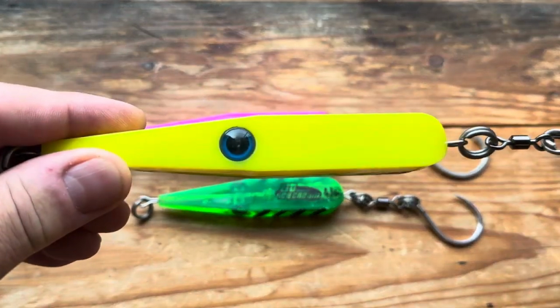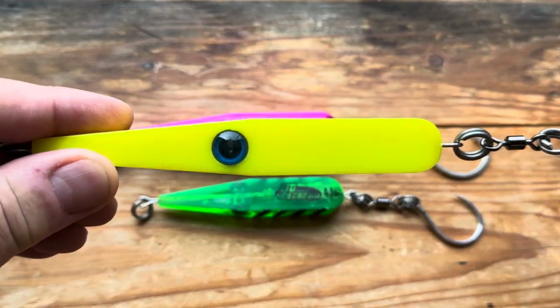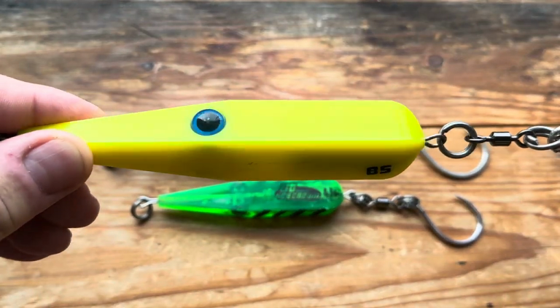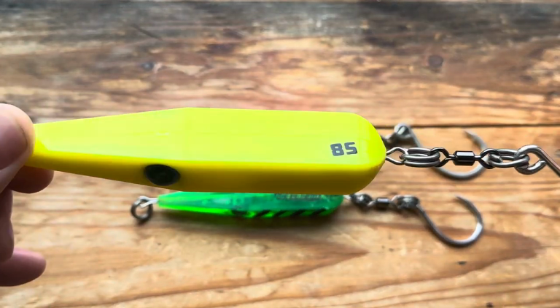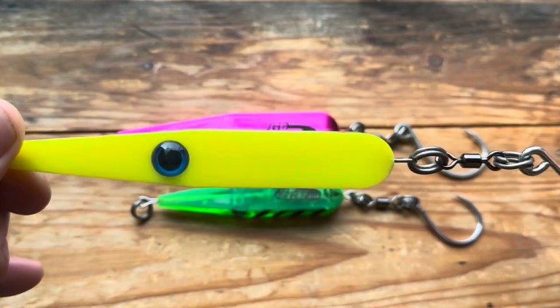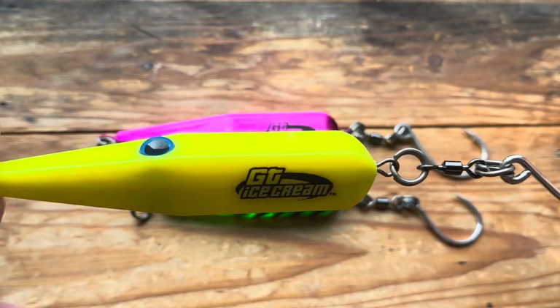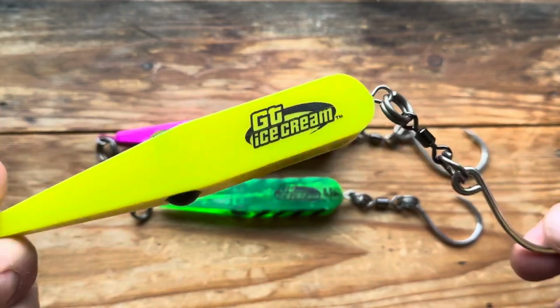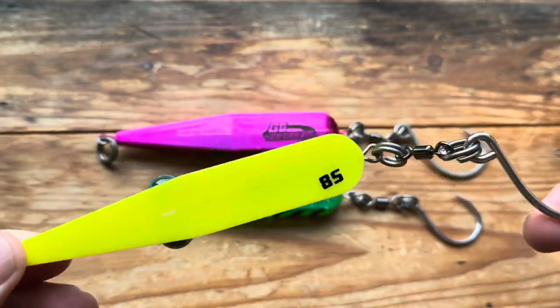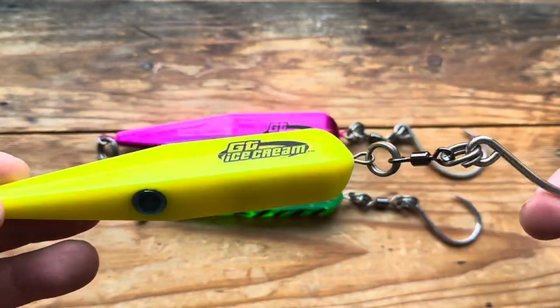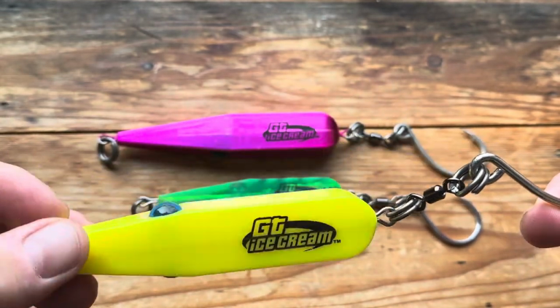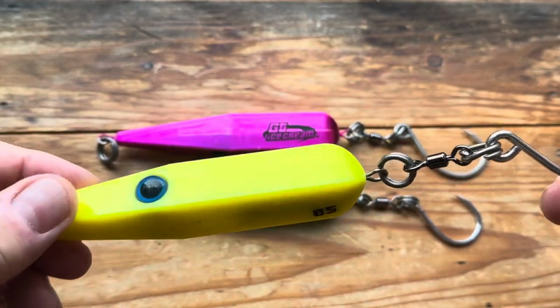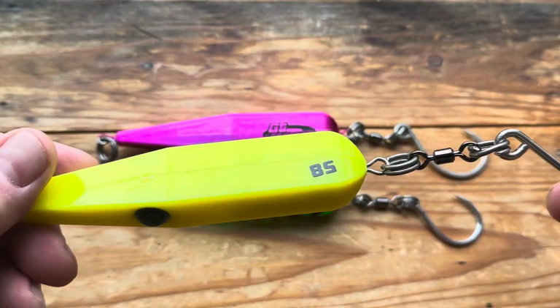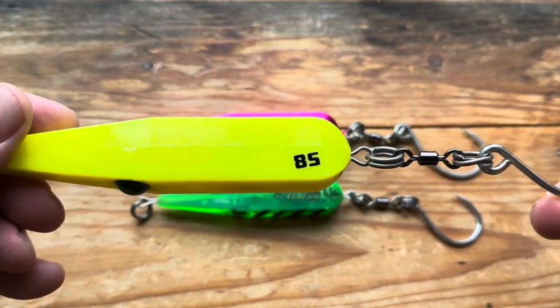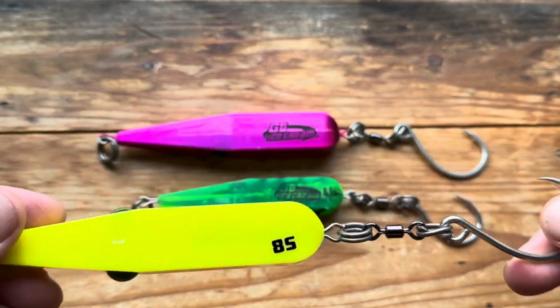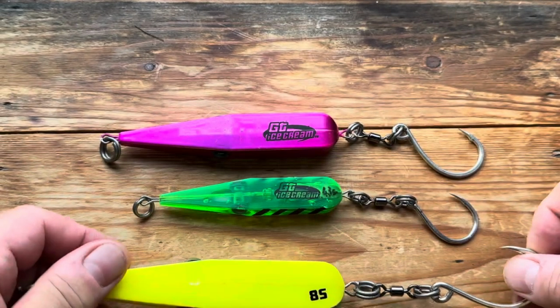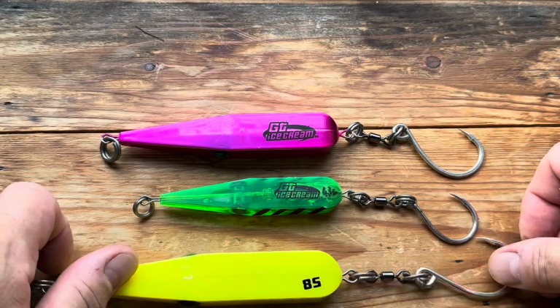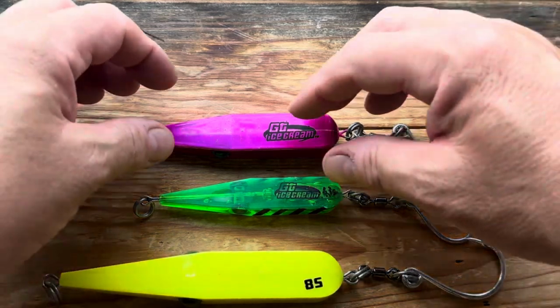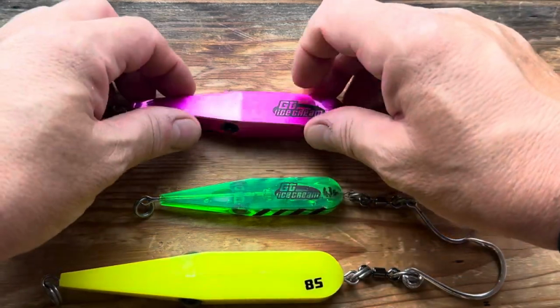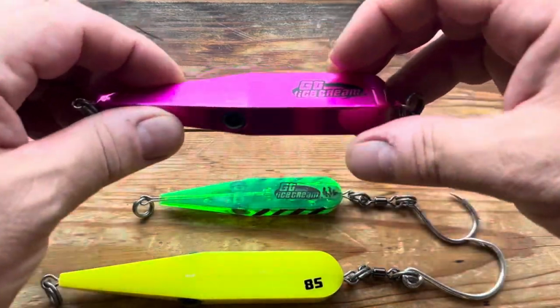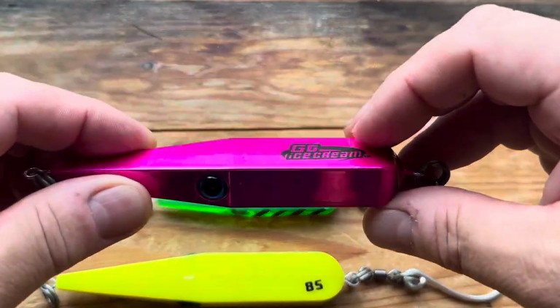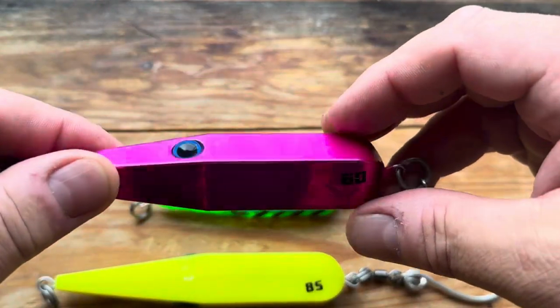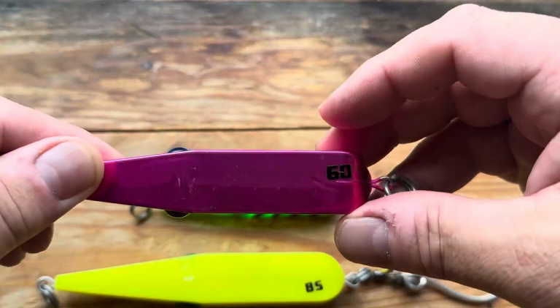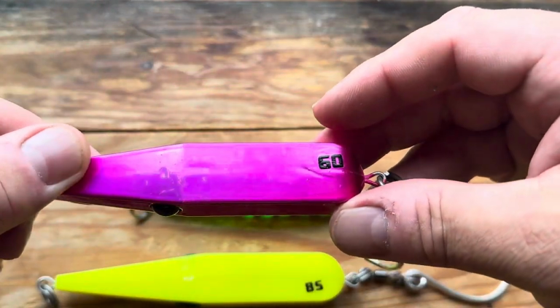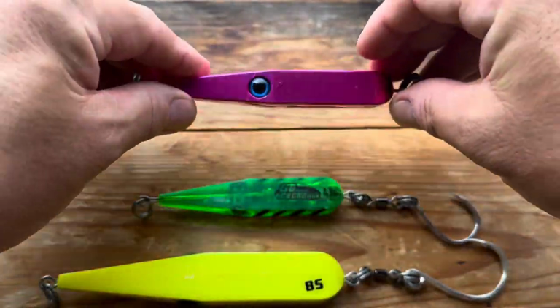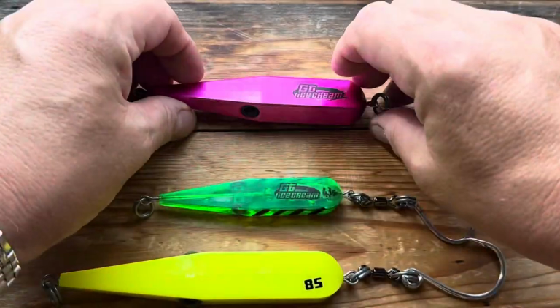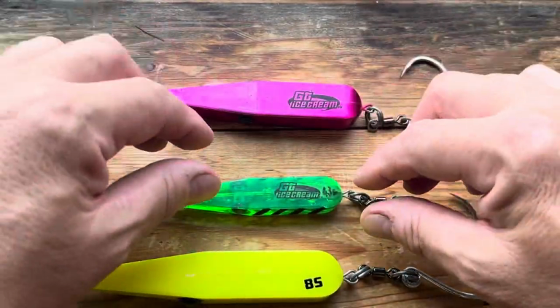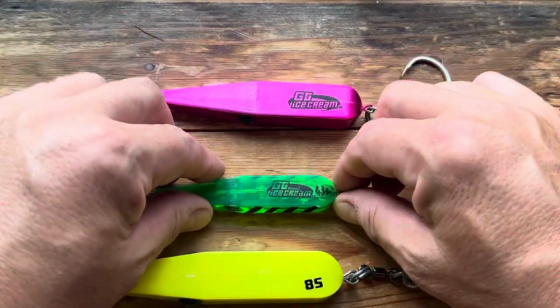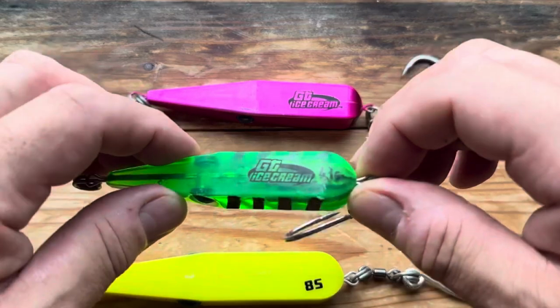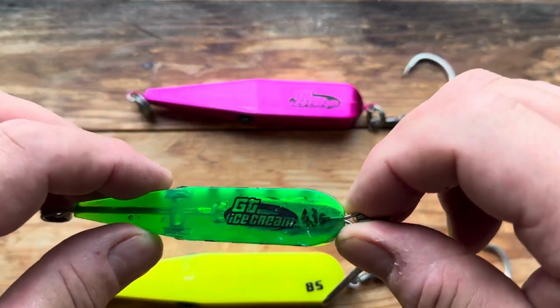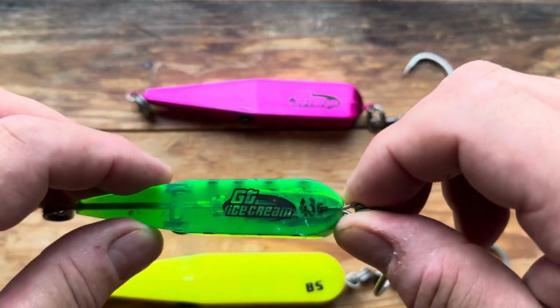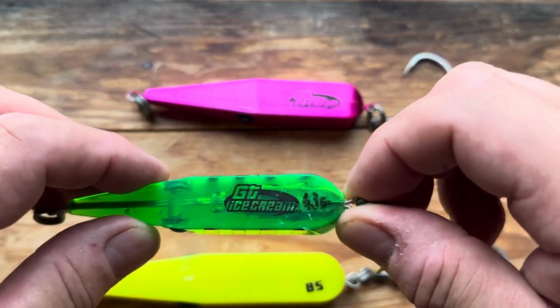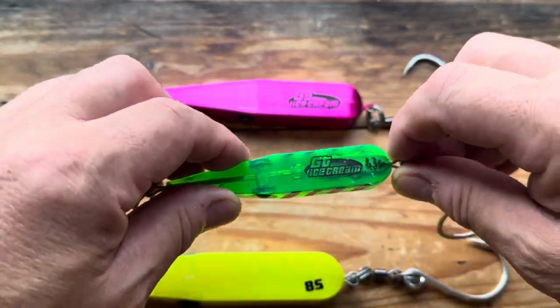They normally have pretty good eyes on them. They're through wire constructed, they're tail weighted, they're damned heavy. This particular one's 85 grams, going down to this chrome pink one at 60 grams, and then this little baby is 43 grams.